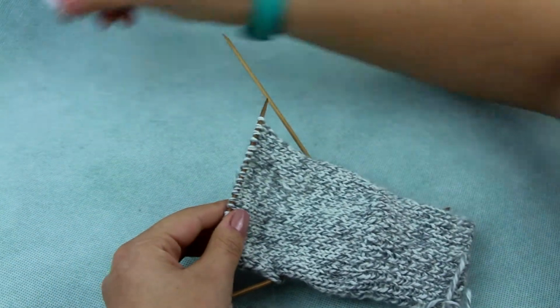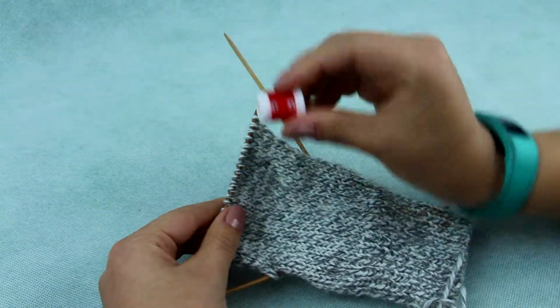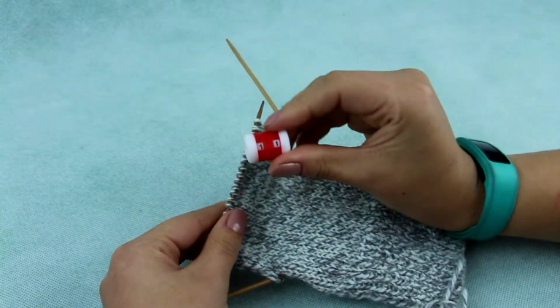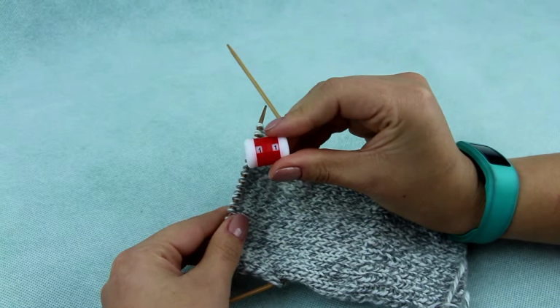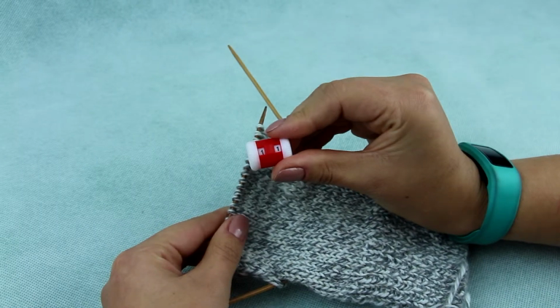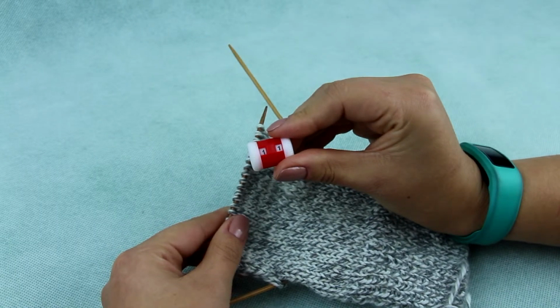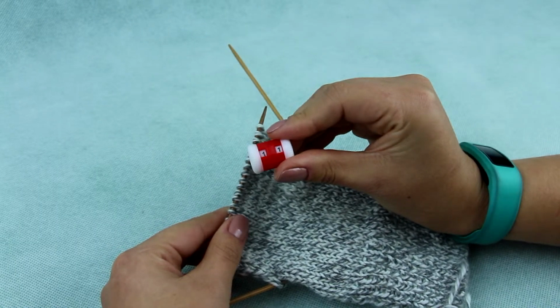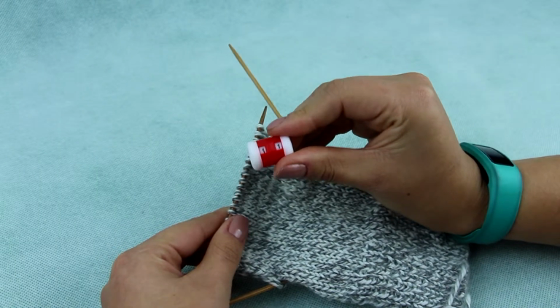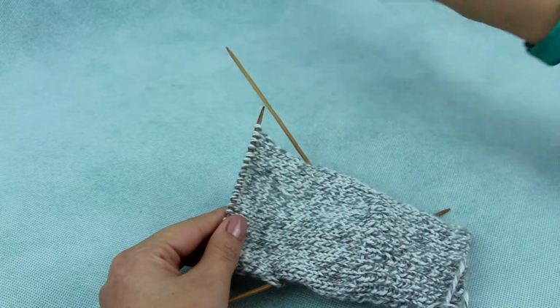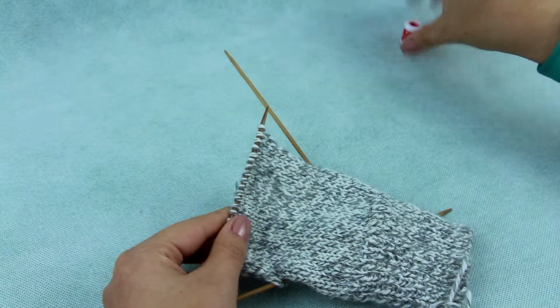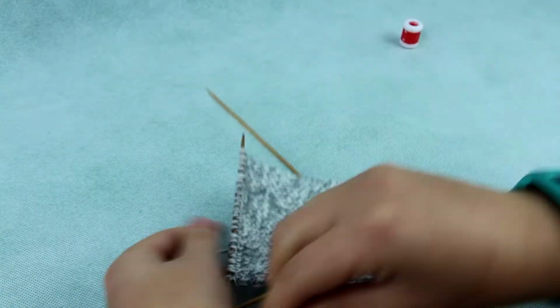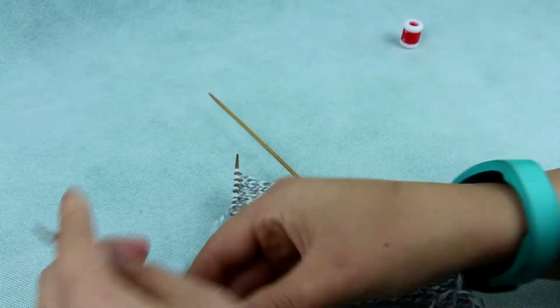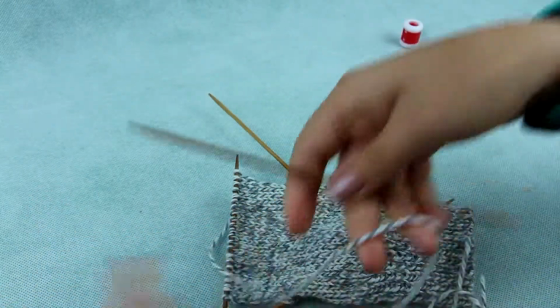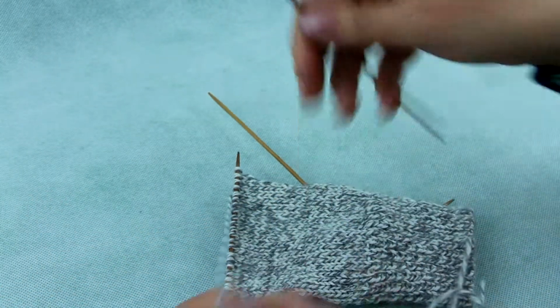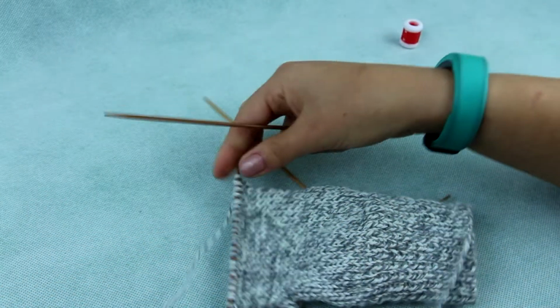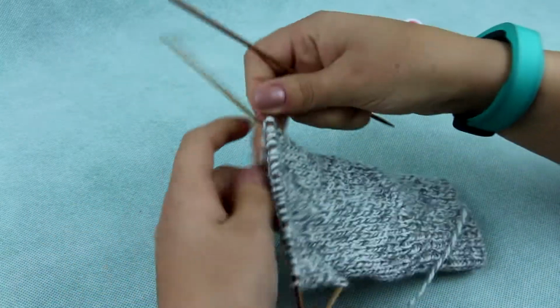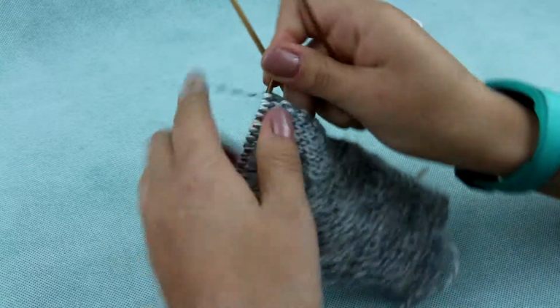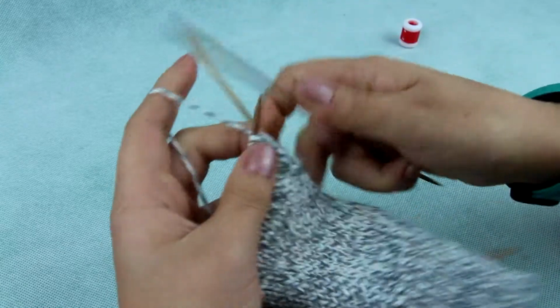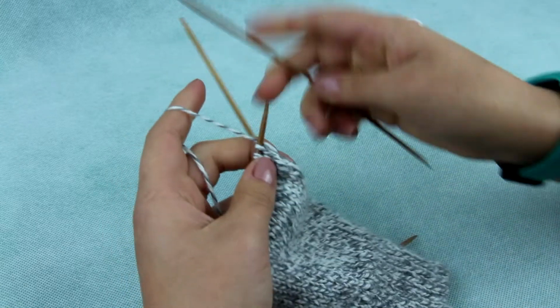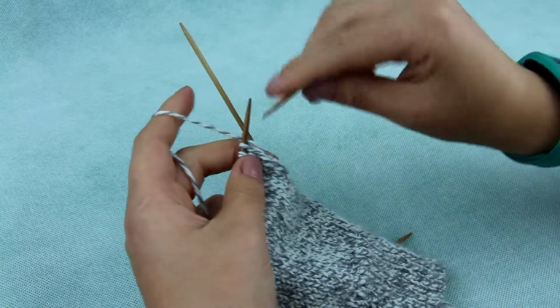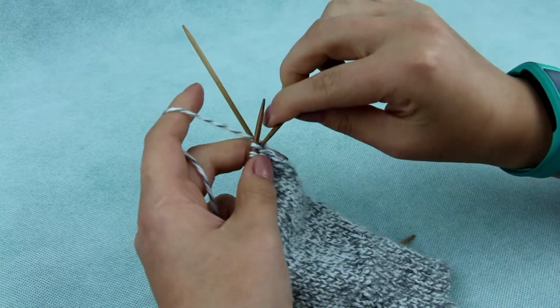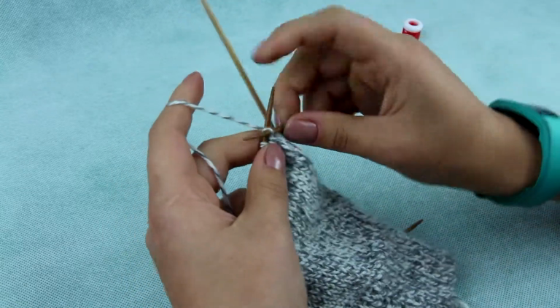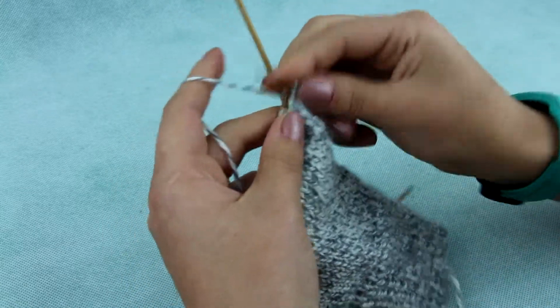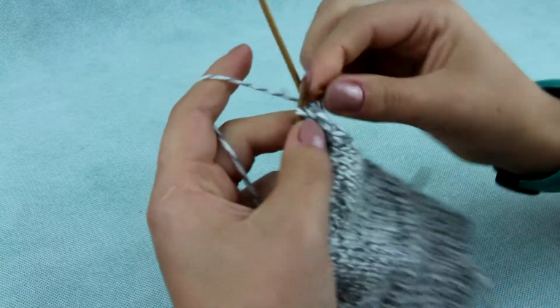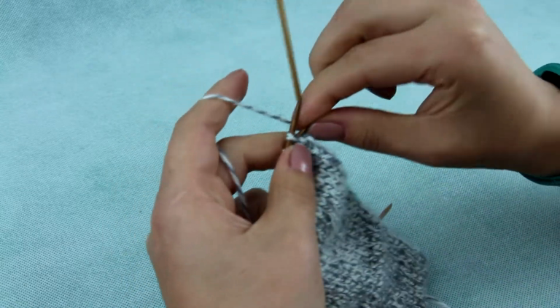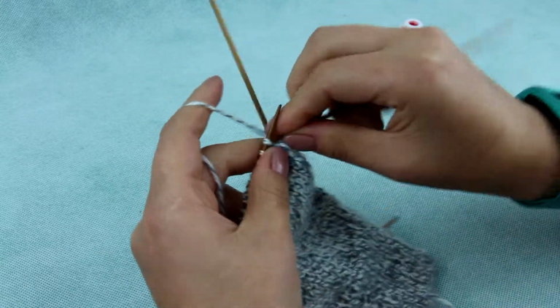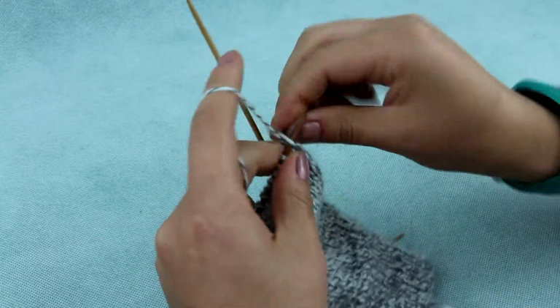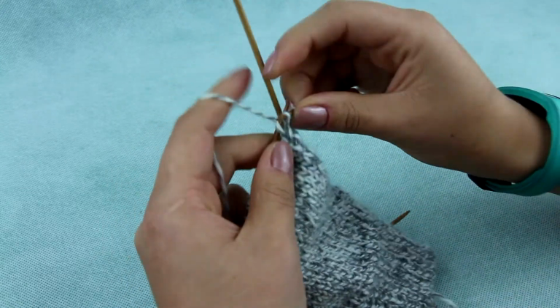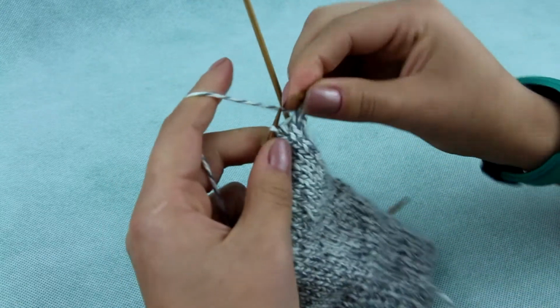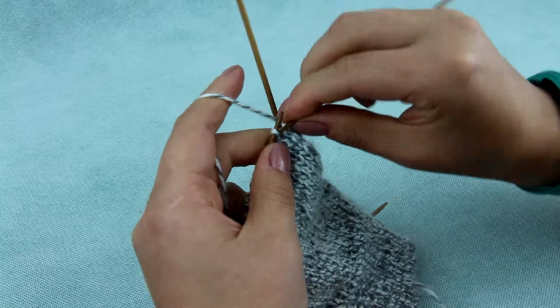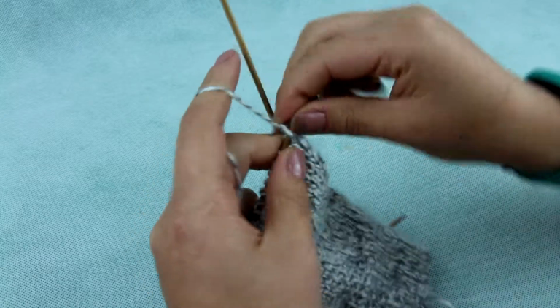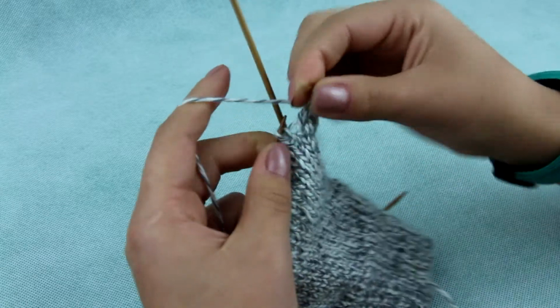It's about 11 rows. The last row should be on the front side of the sock, and you will need all stitches but one. The last stitch will be the start of the decrease of the heel.